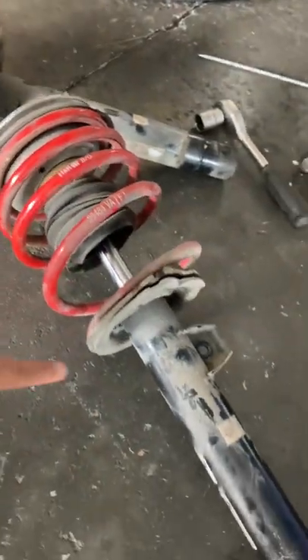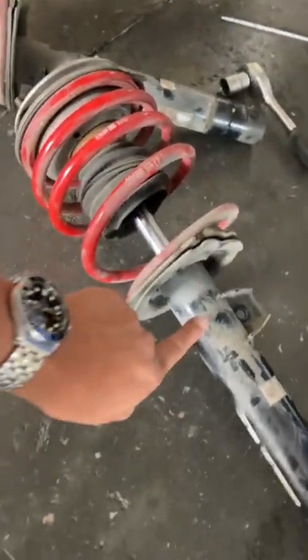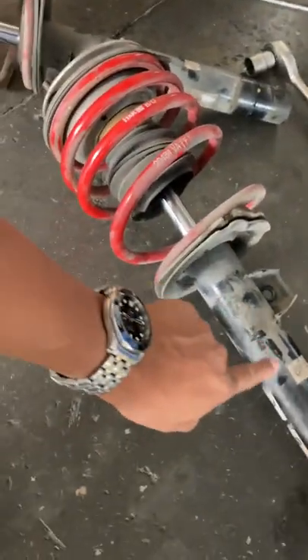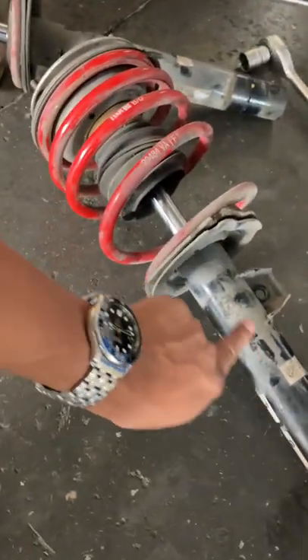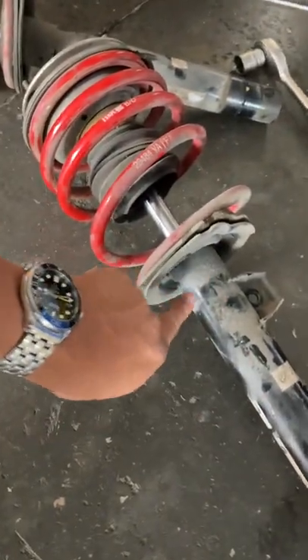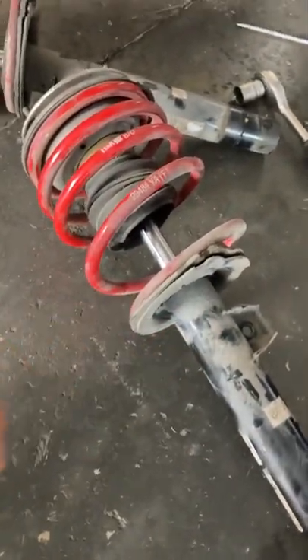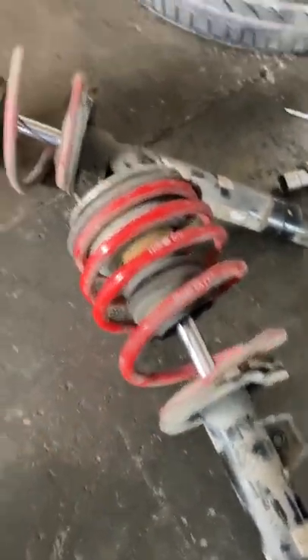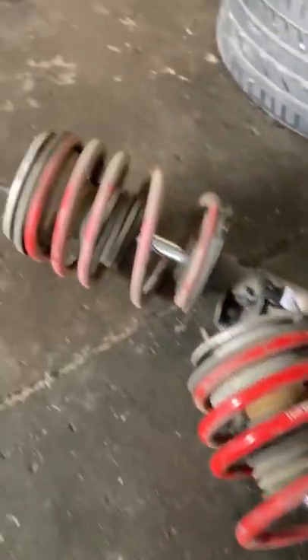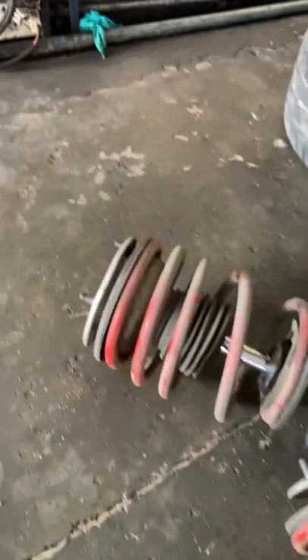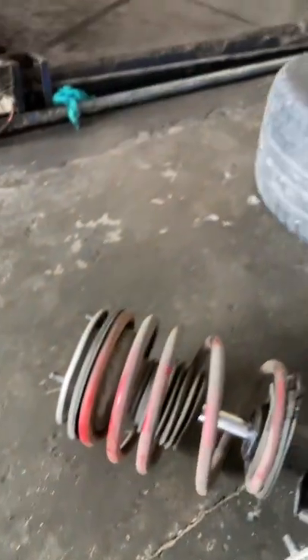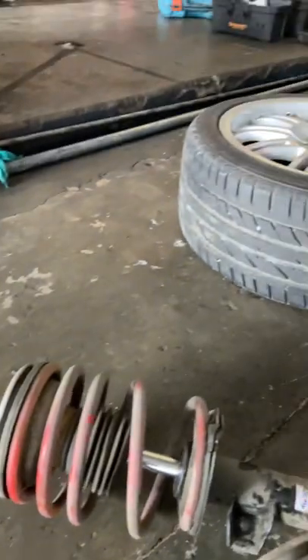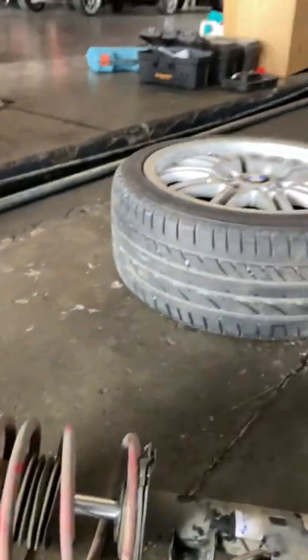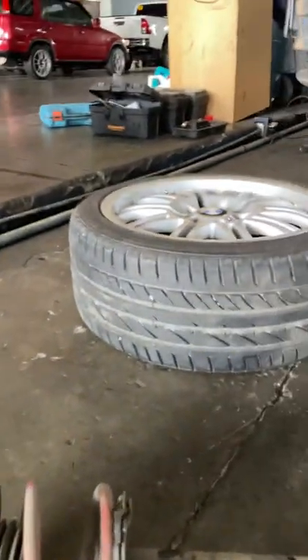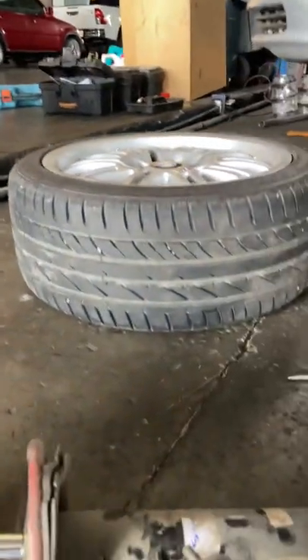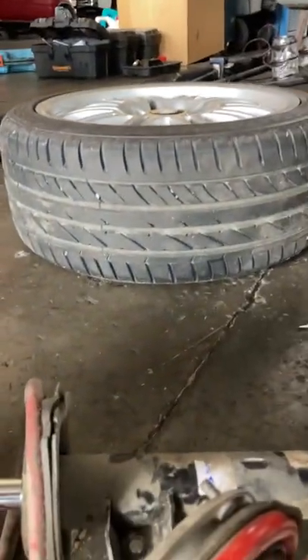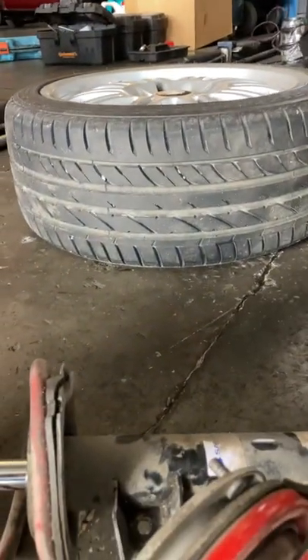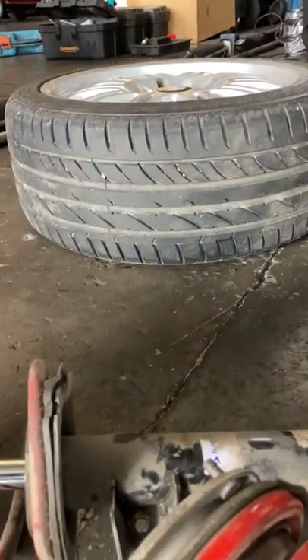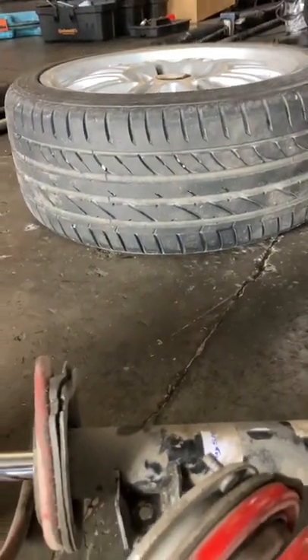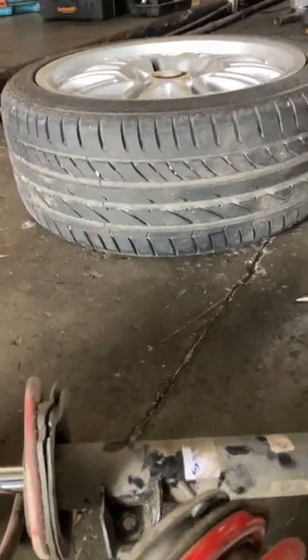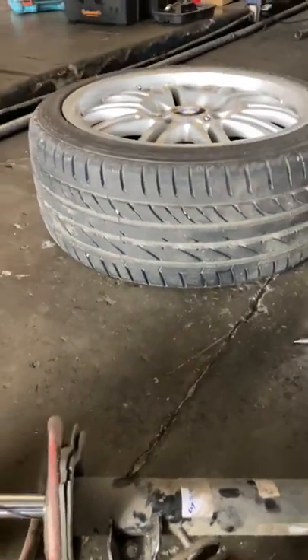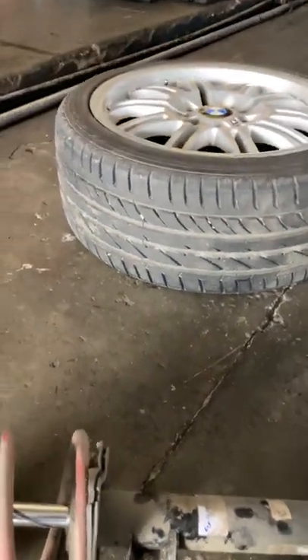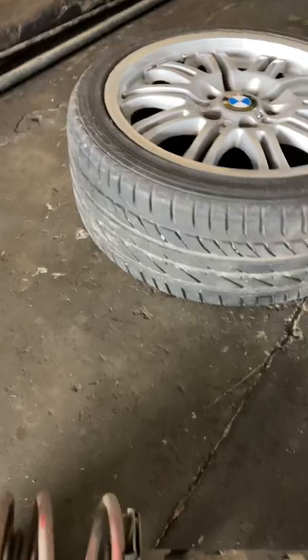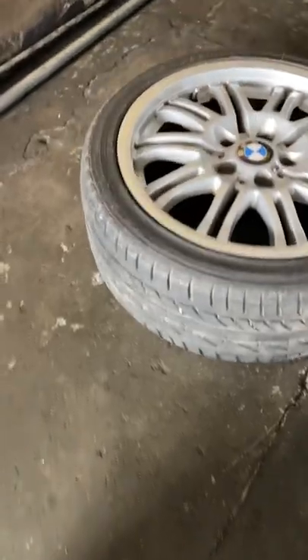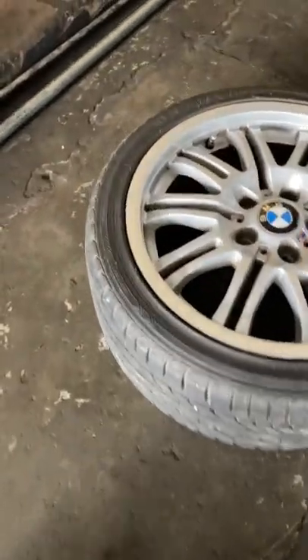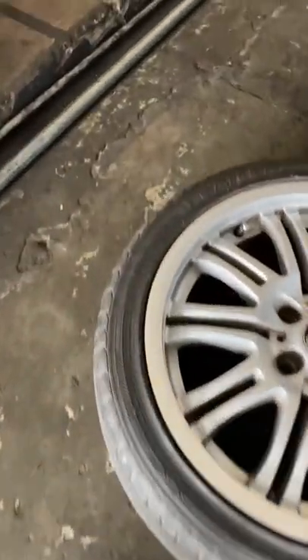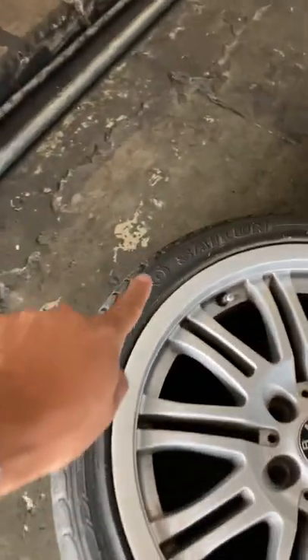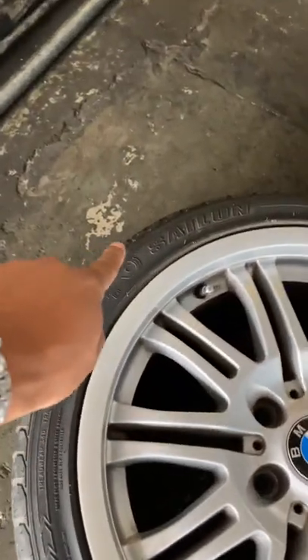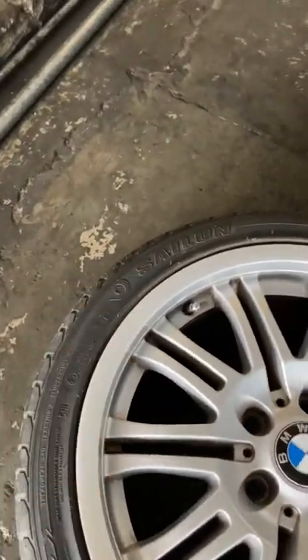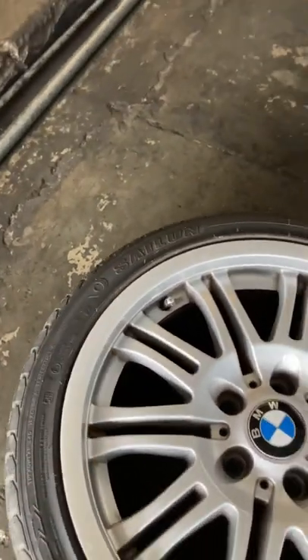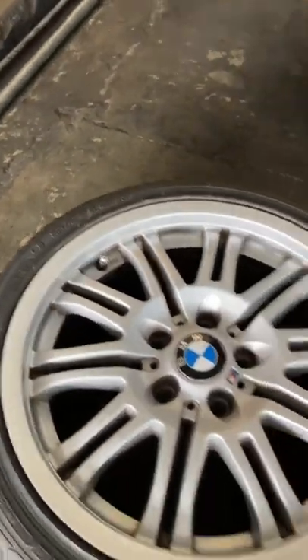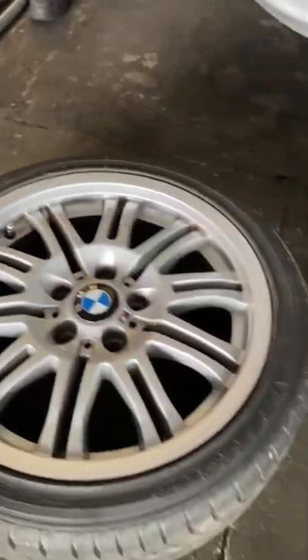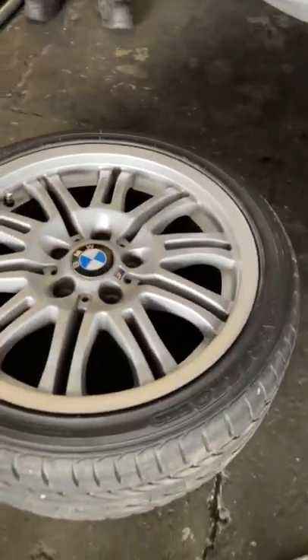Also got this all cleaned up so it's nice and pretty. Got these tires here also from MS Tire — really nice. Some Silos, cost-effective but really good.